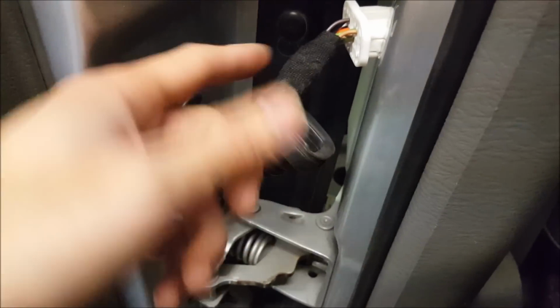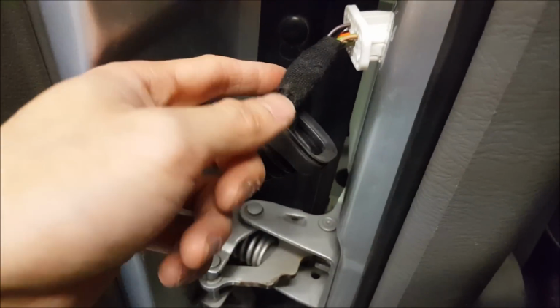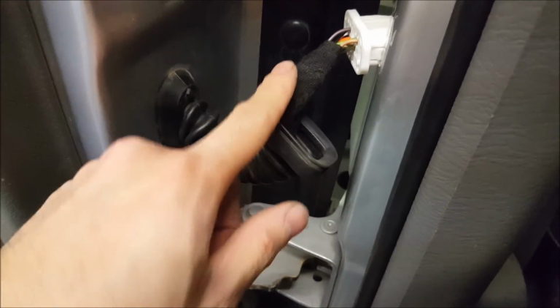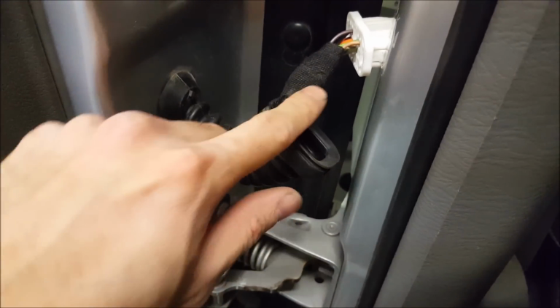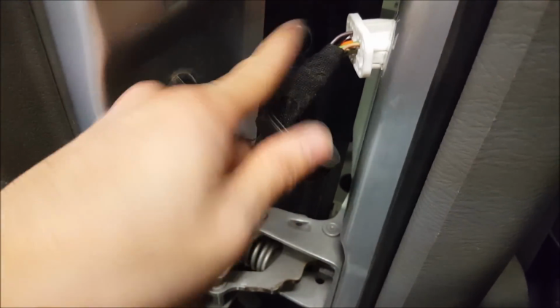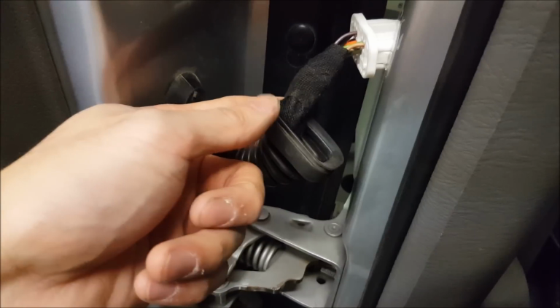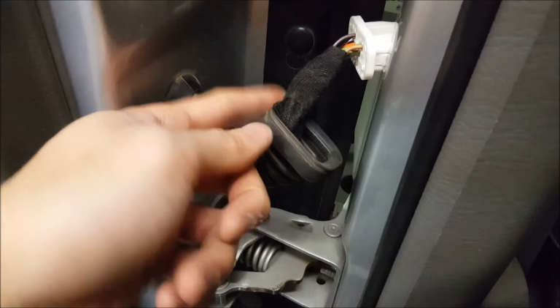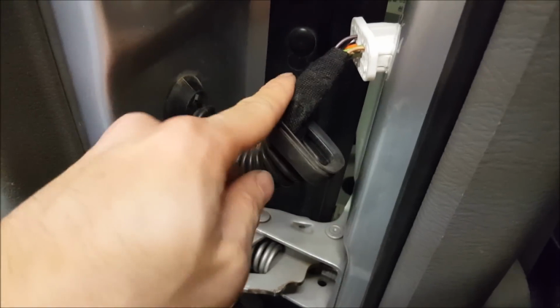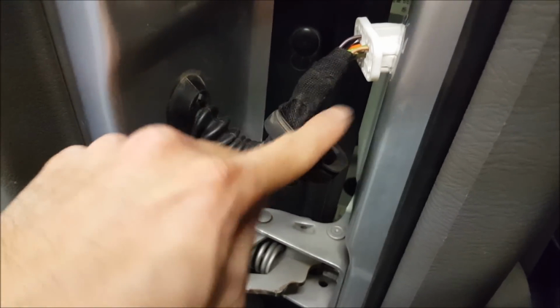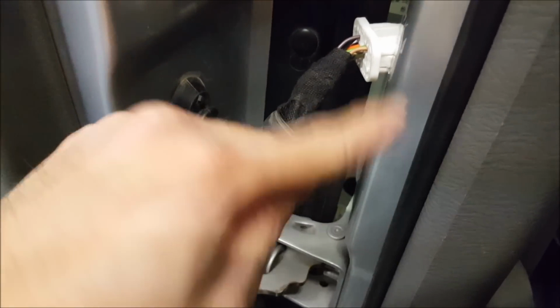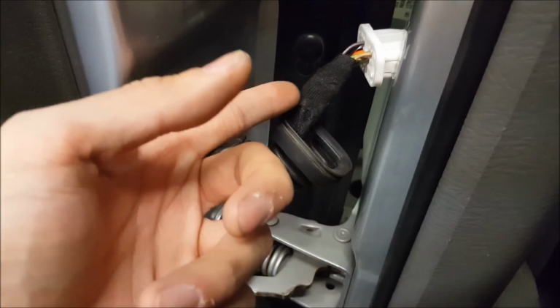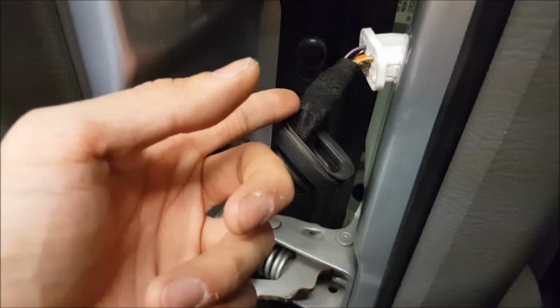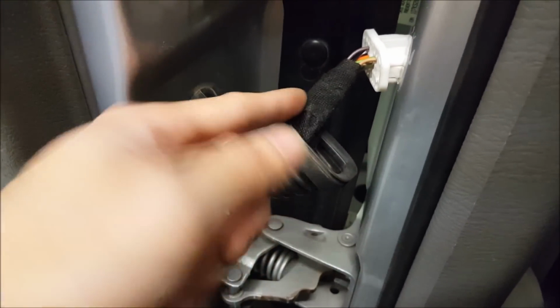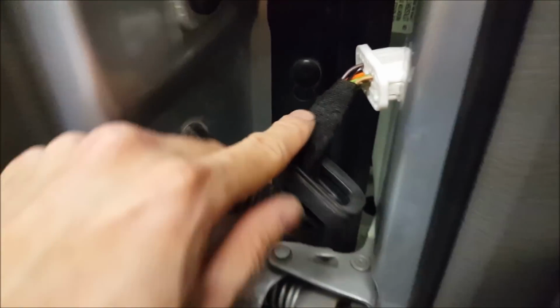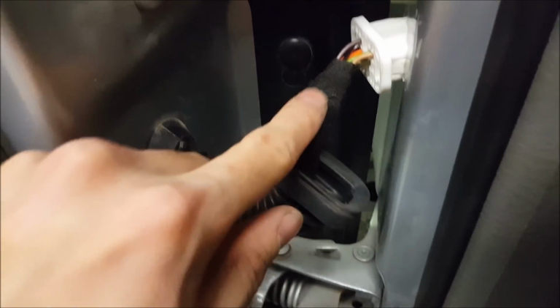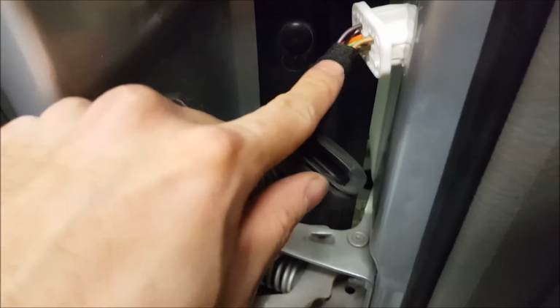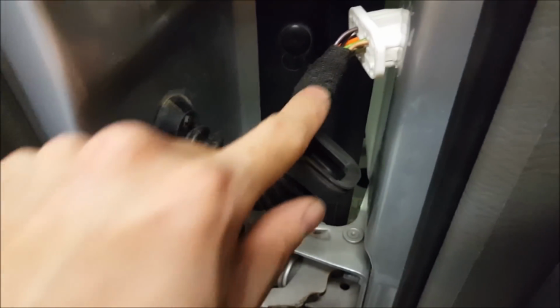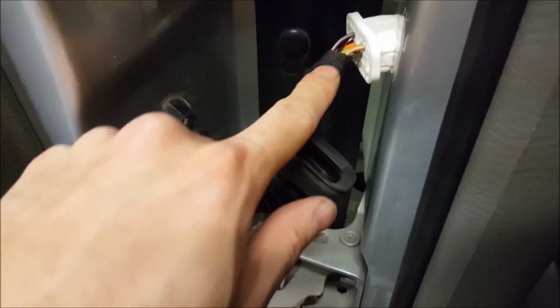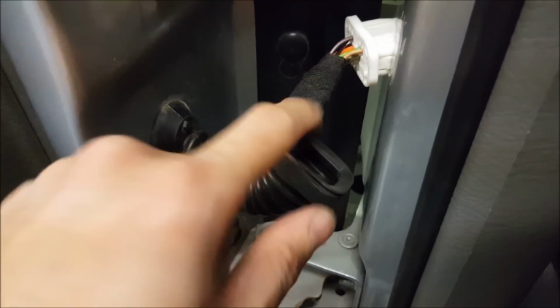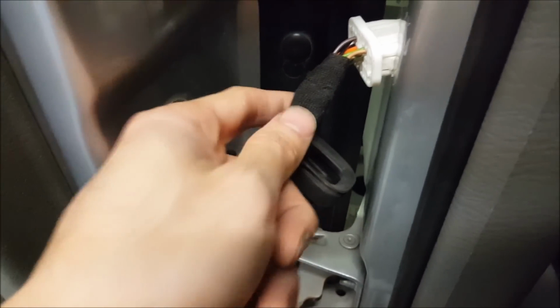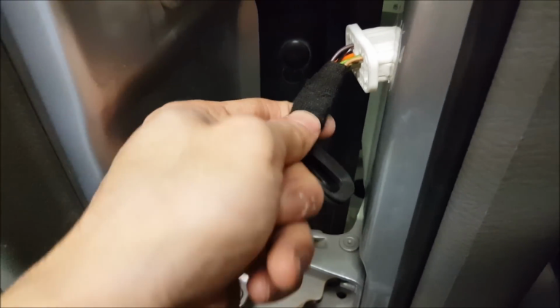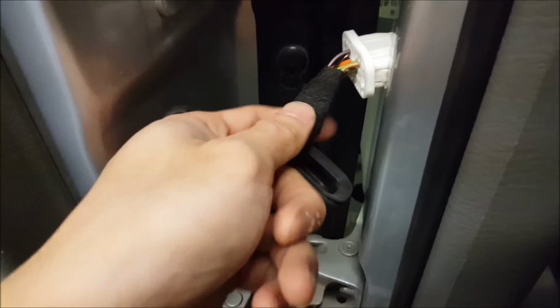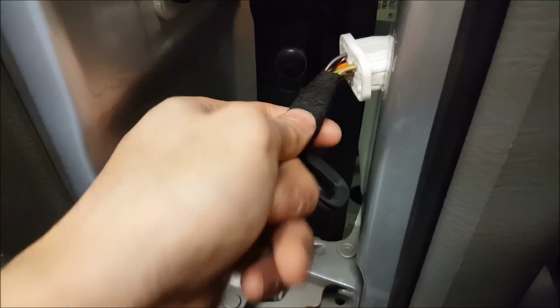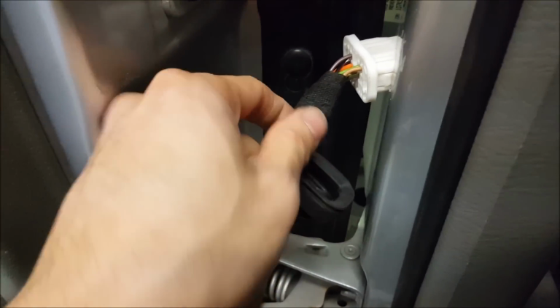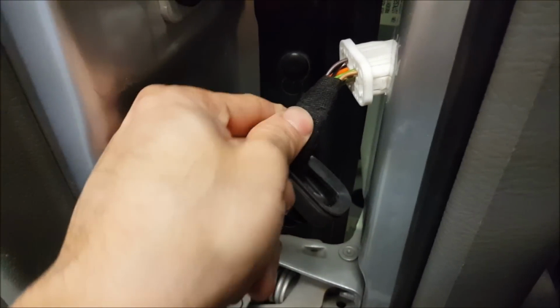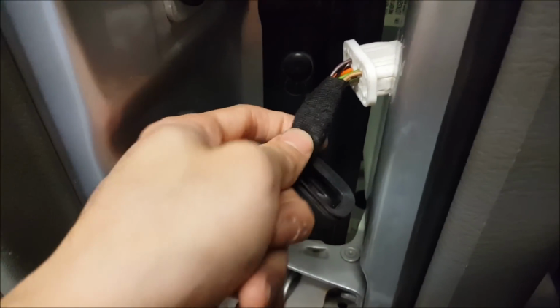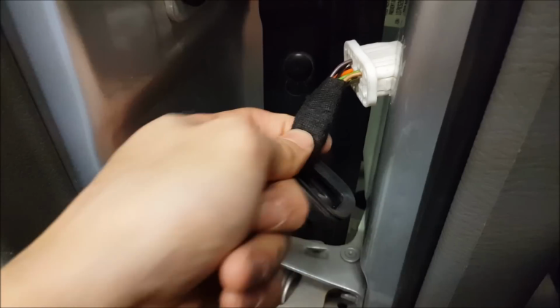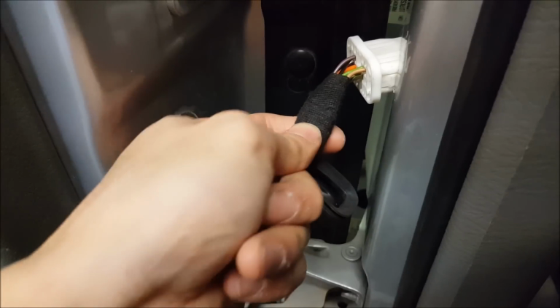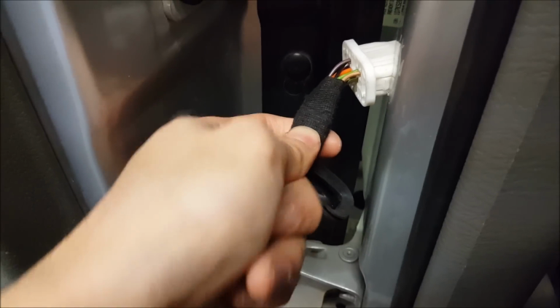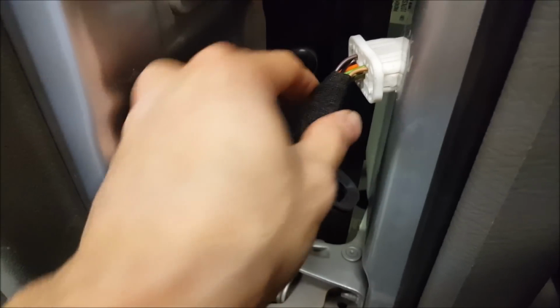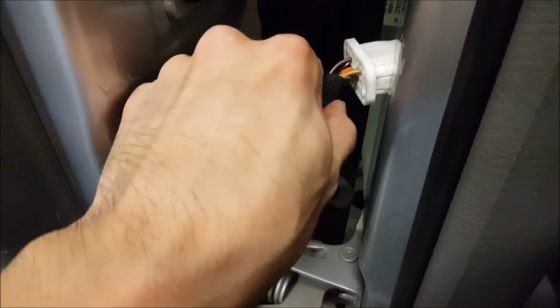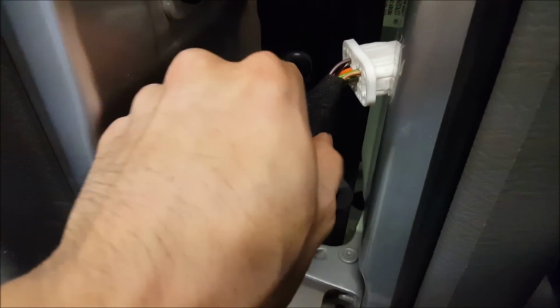There's vinyl tape underneath and then Tesa tape on top, because you can't just use Tesa tape alone — this hockey-tape-looking stuff doesn't insulate — so you have to put an insulating tape first, then this one.